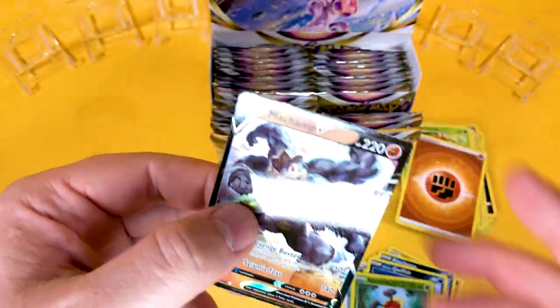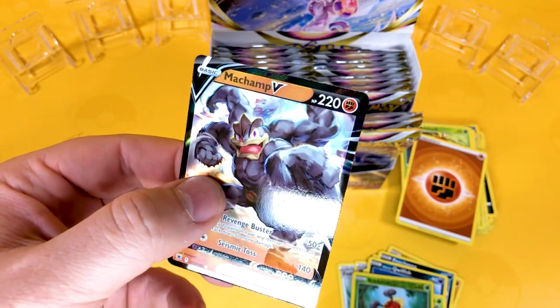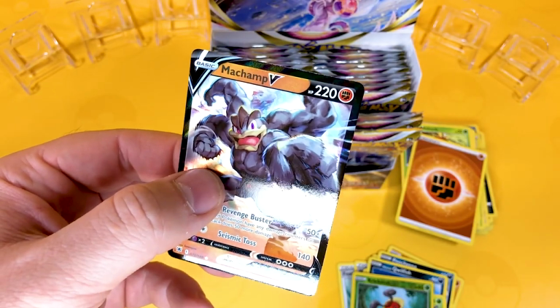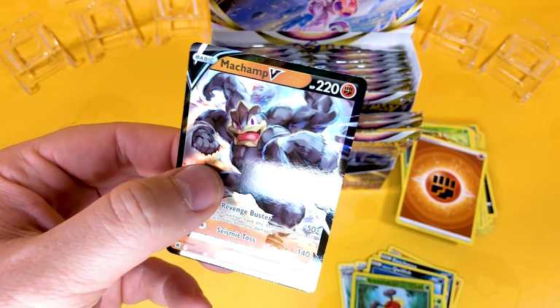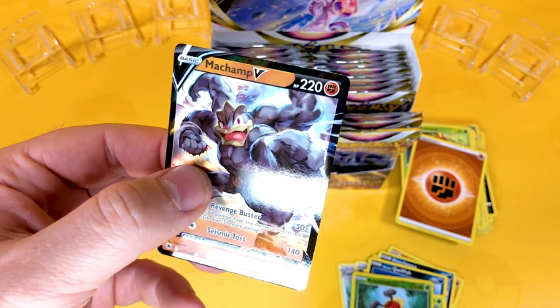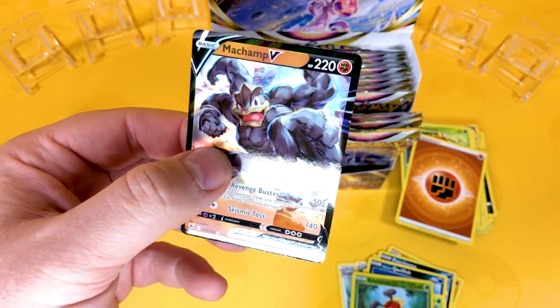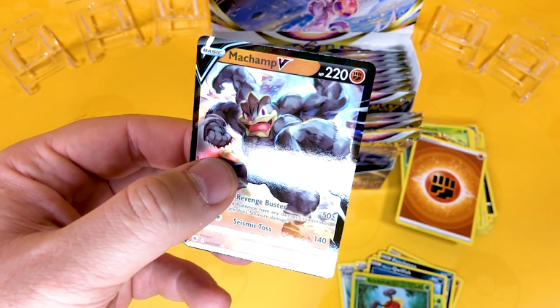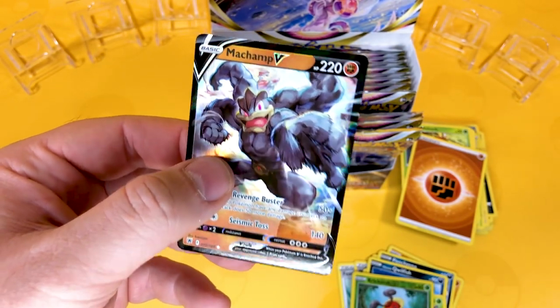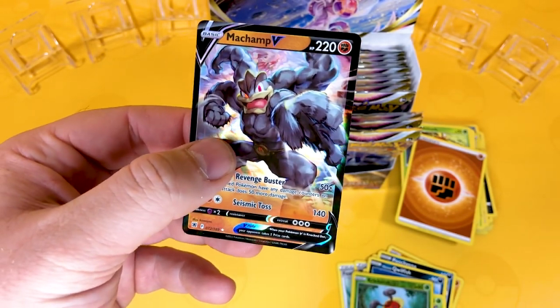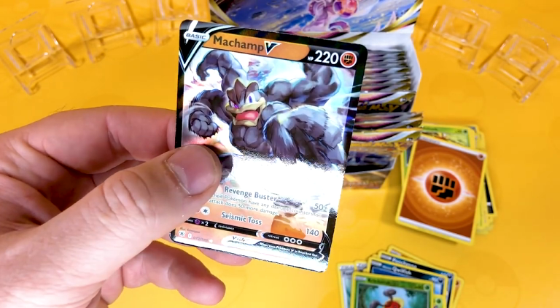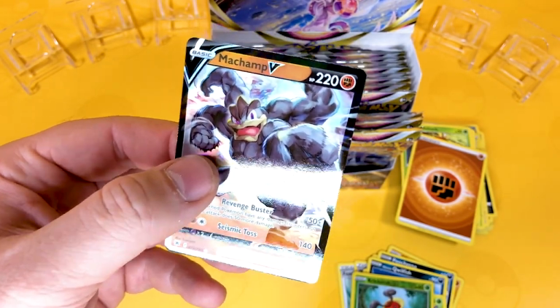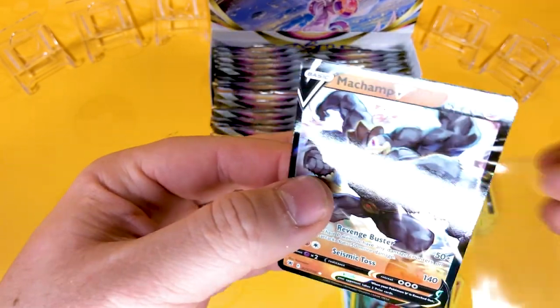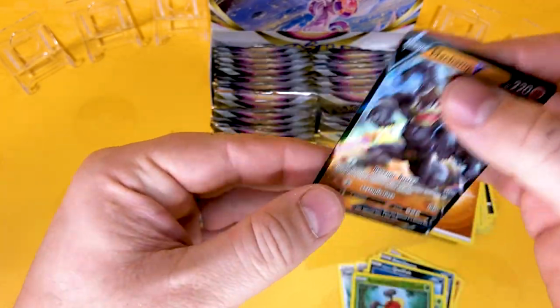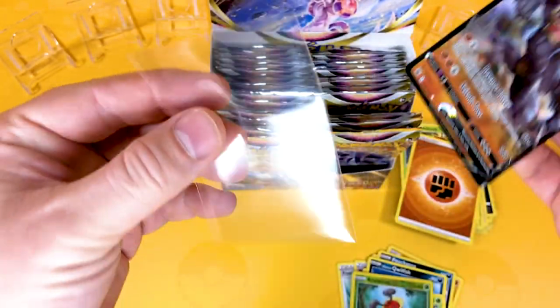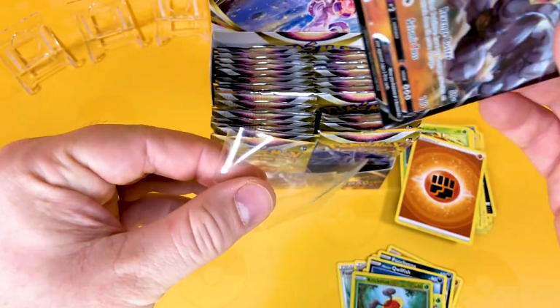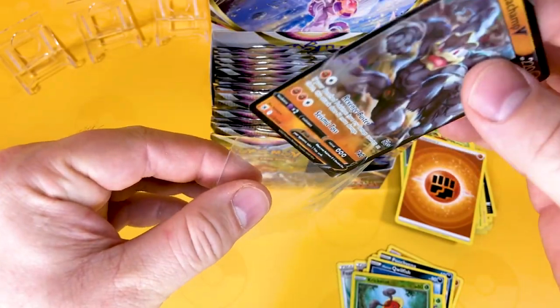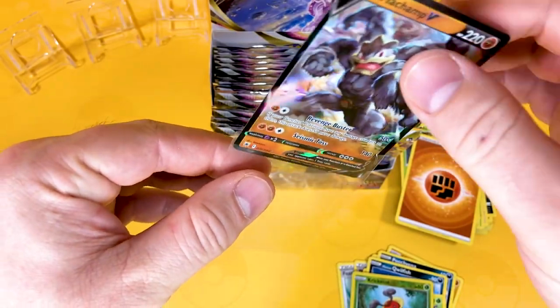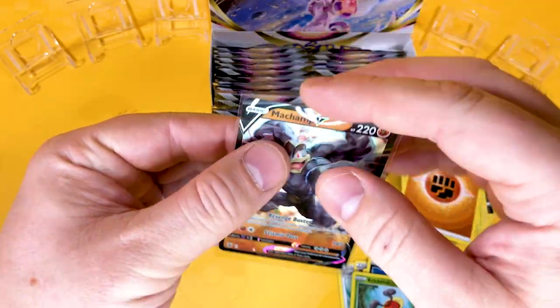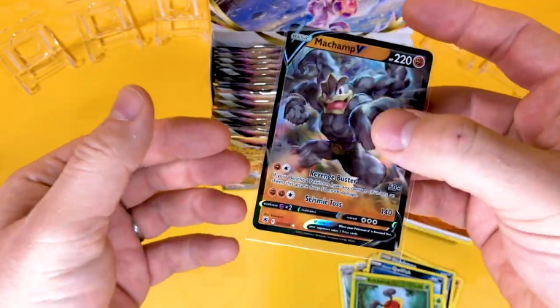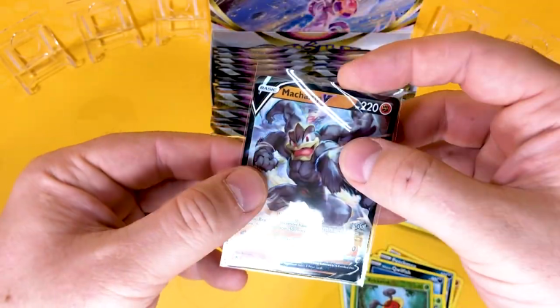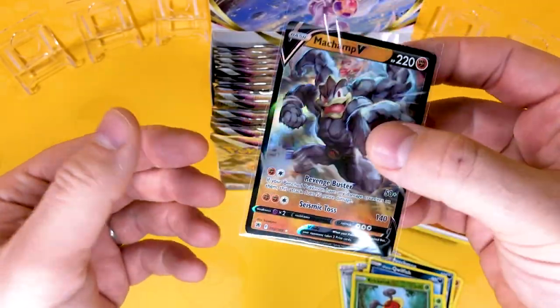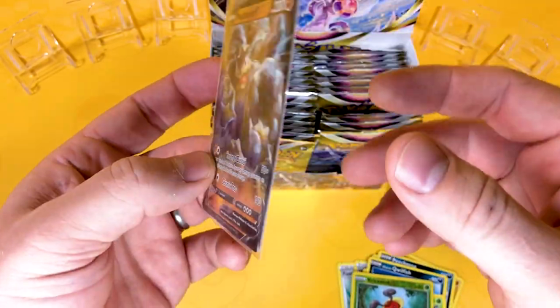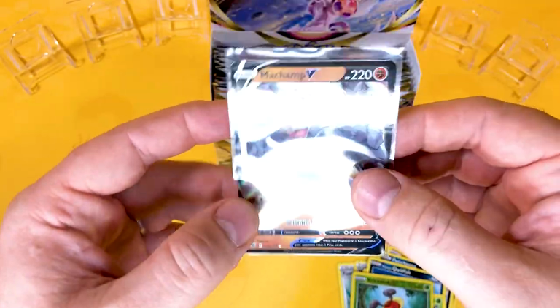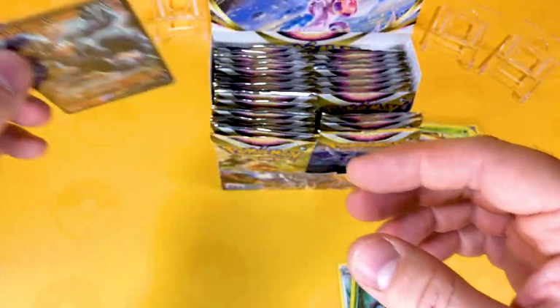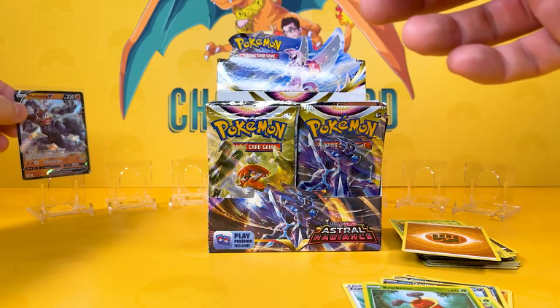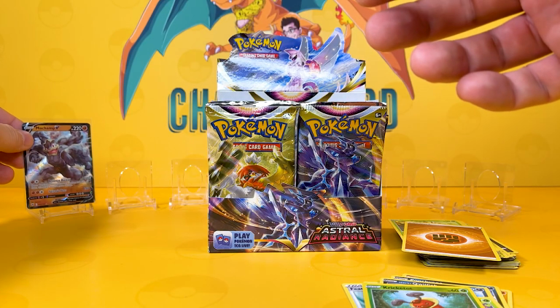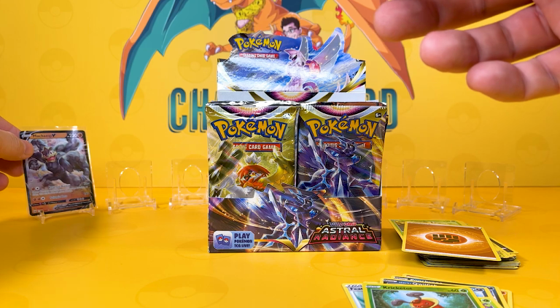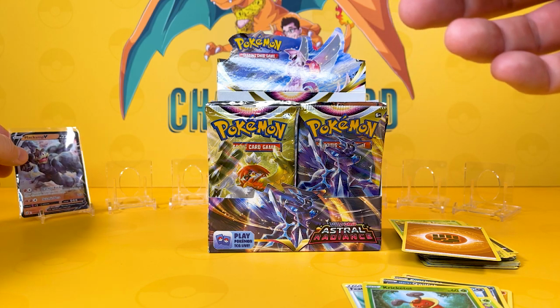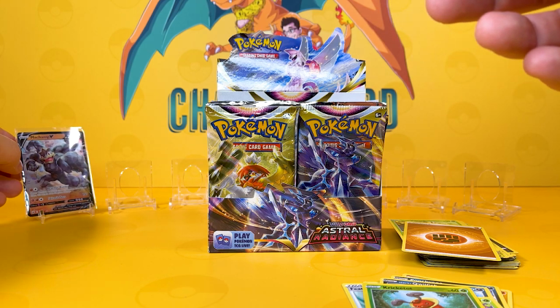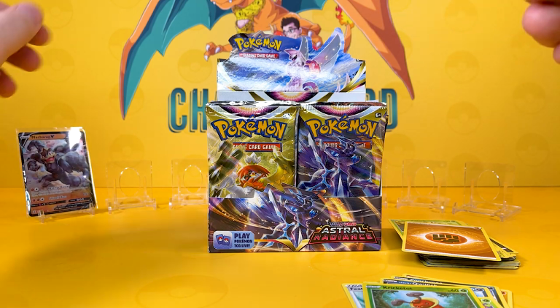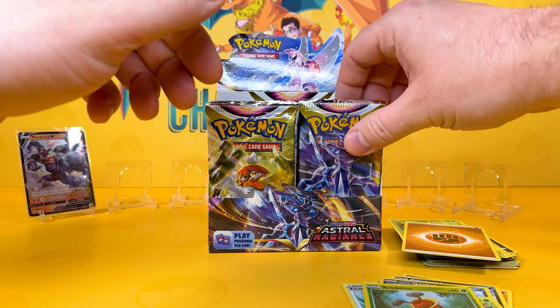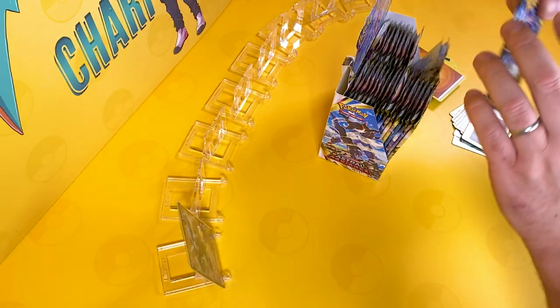Of course we like to Sleevey McSleever these cards on our channel. We like to keep them protected, and I recommend just grabbing some Penny Sleeves — these are very cheap to buy from any local game store, and just protect your cards whilst putting them in your binder.